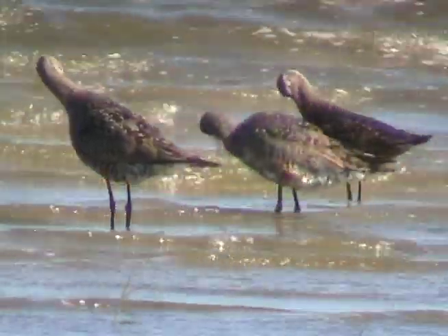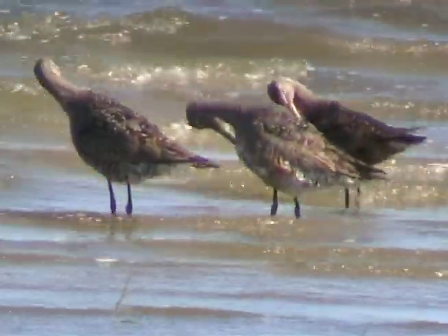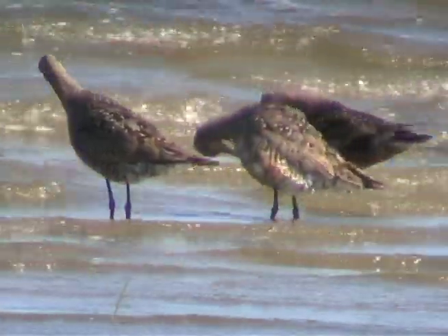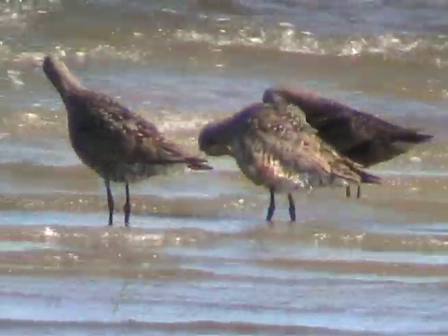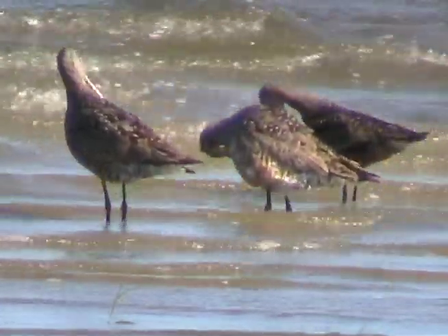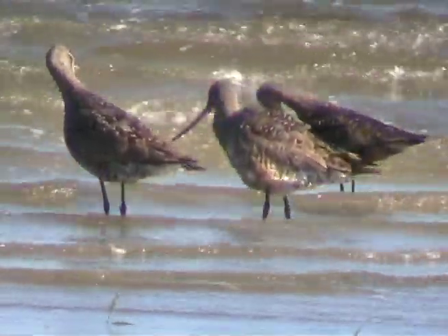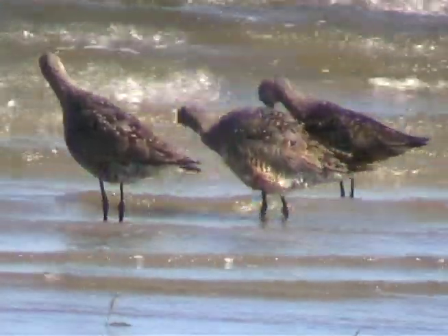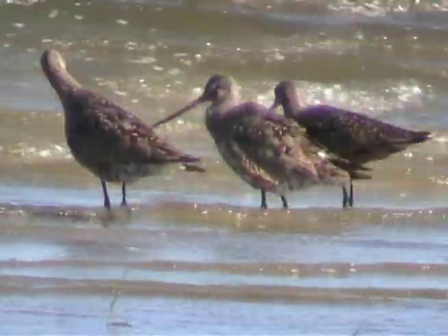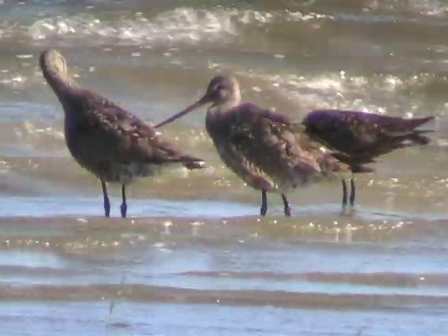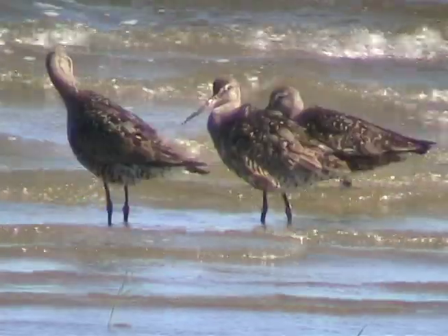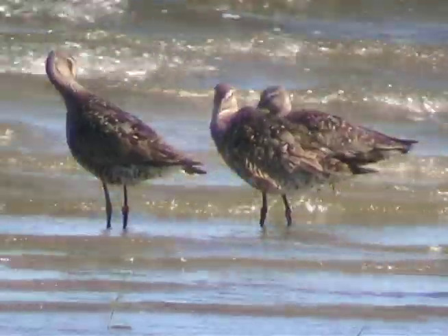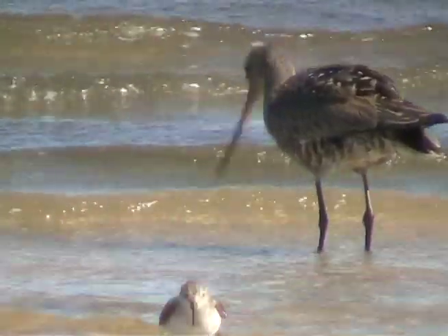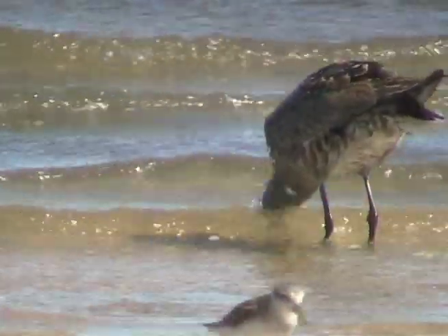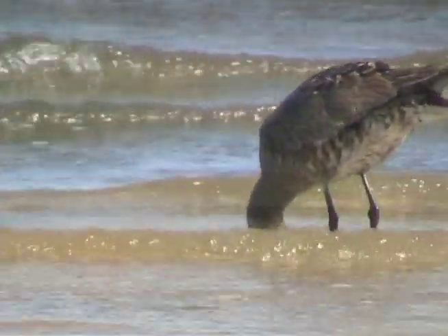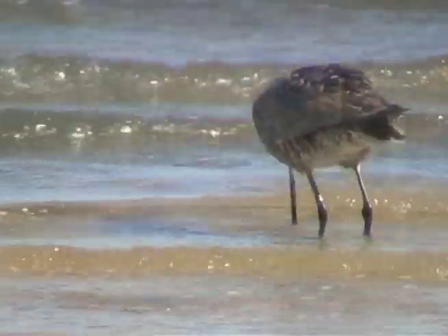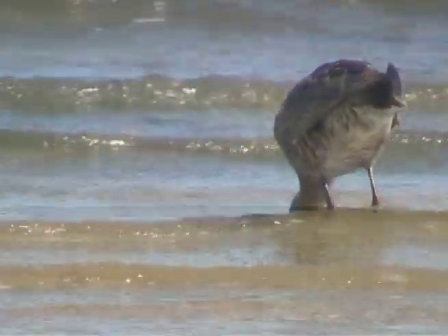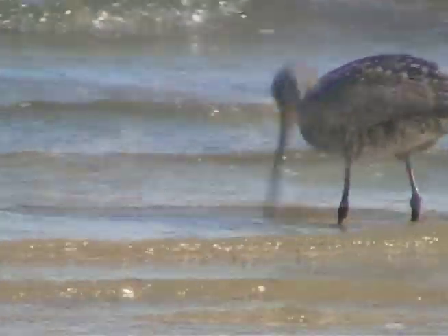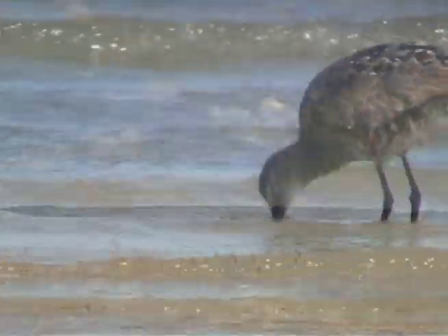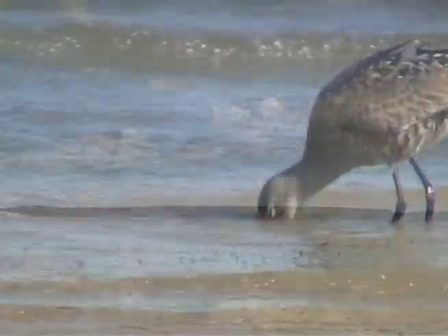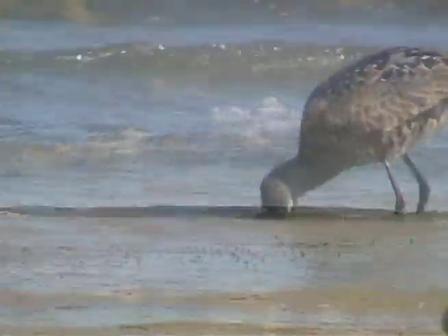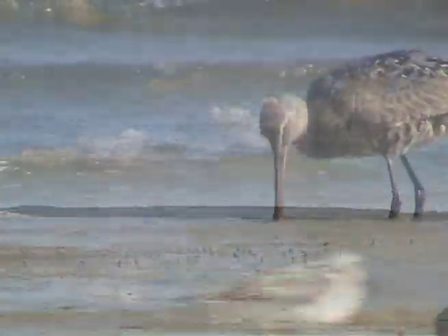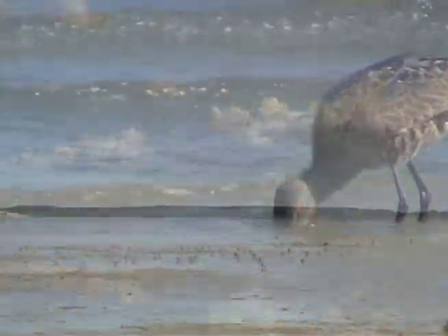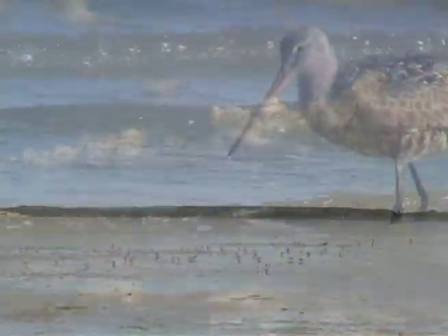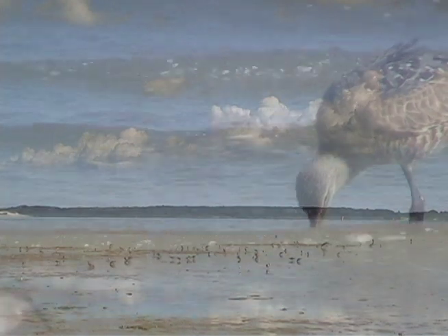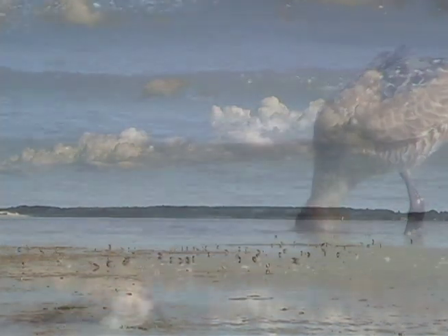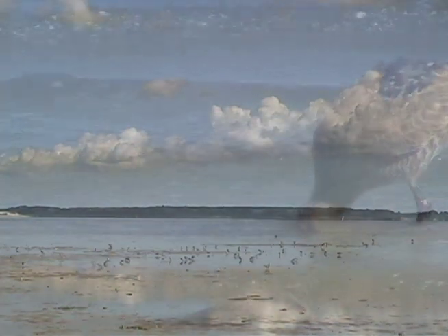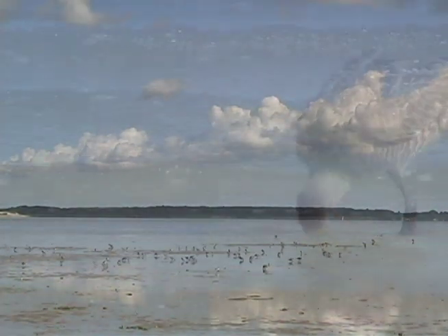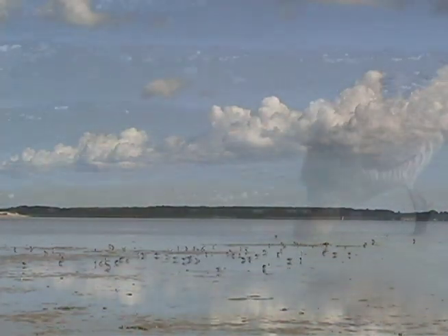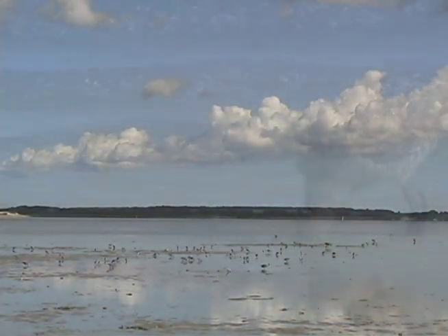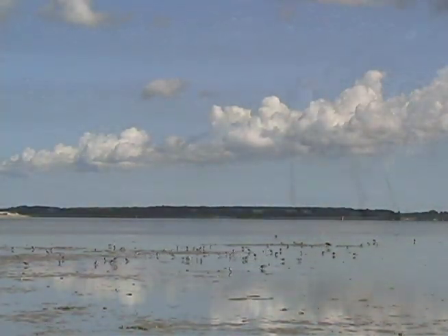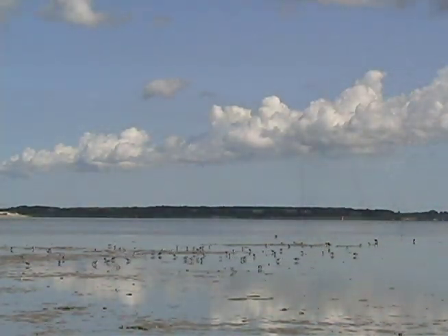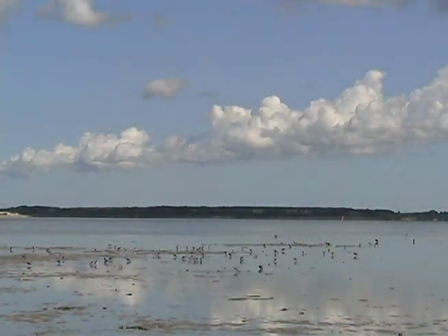The birds are uncommon on the east coast of the United States, but they regularly visit South Beach in Chatham on Cape Cod on their southbound journey, arriving around mid-July.